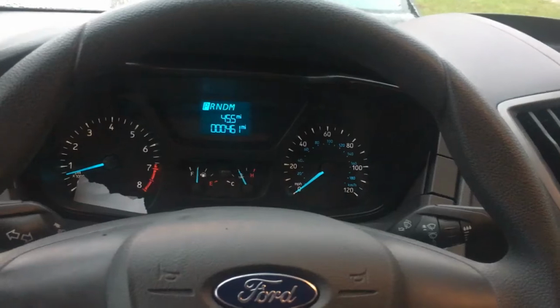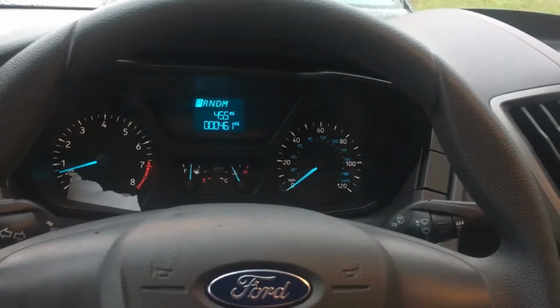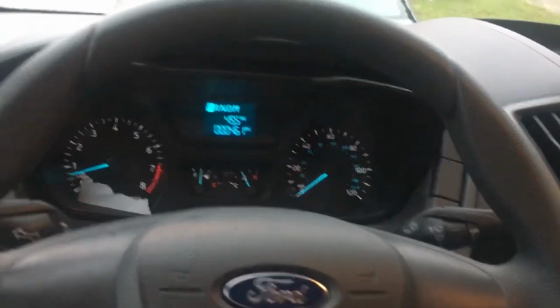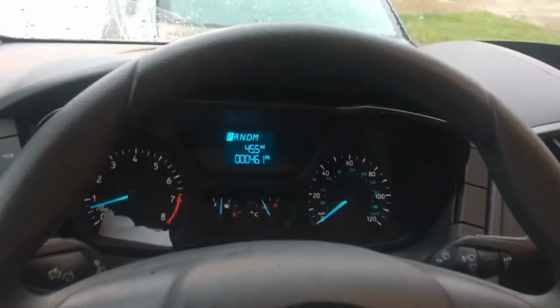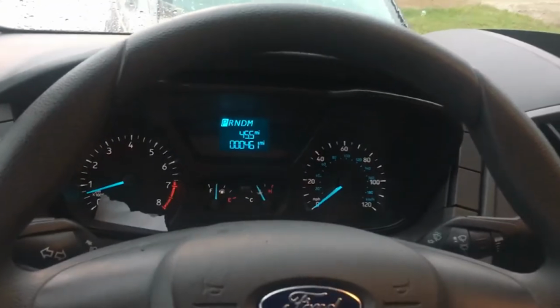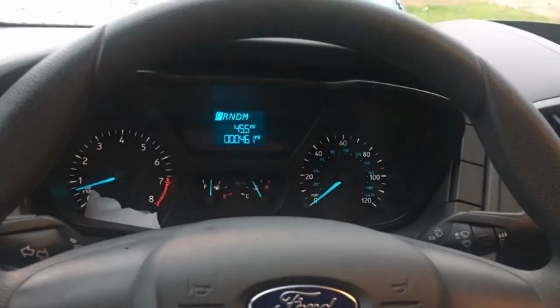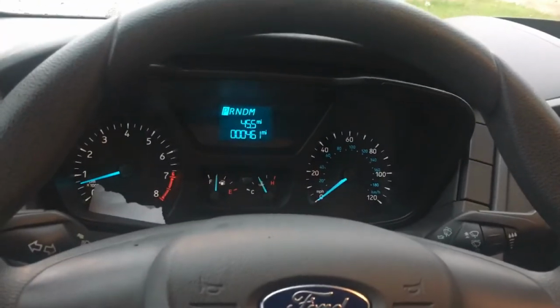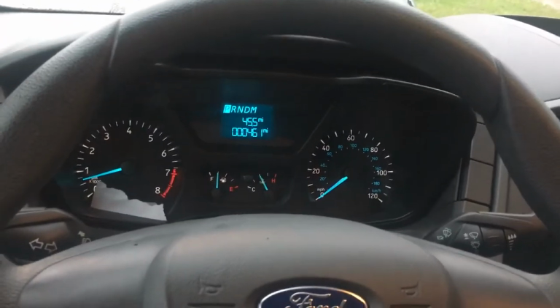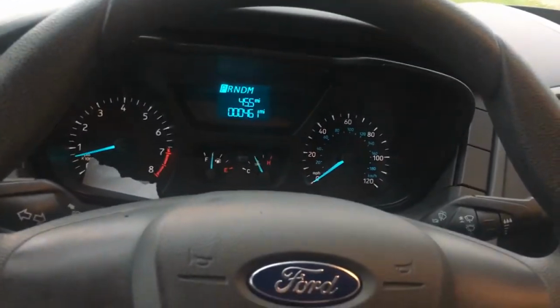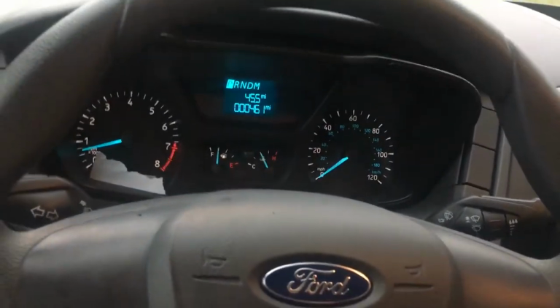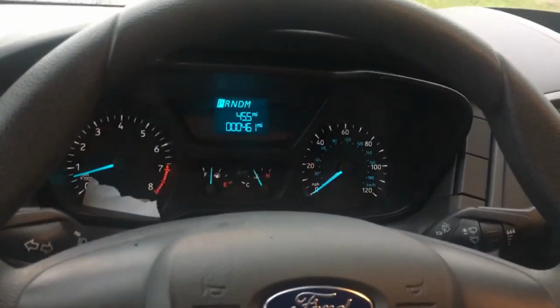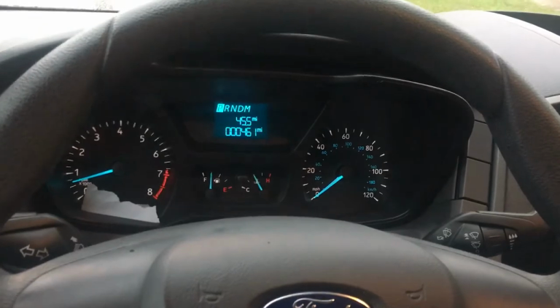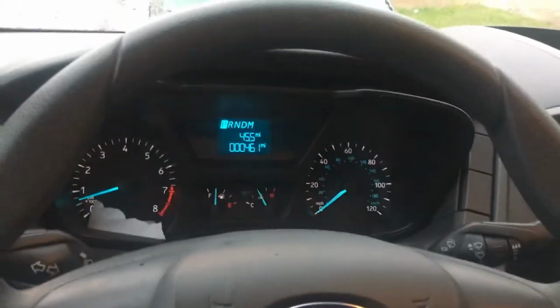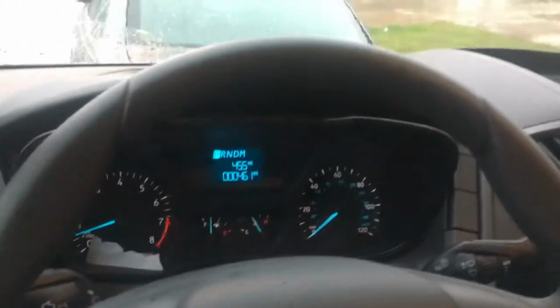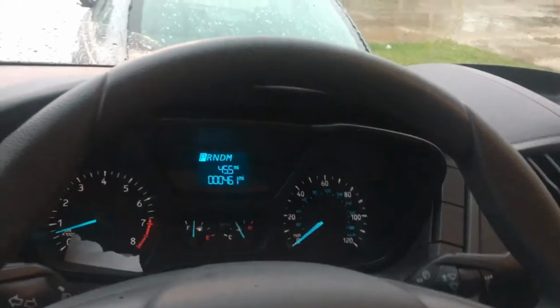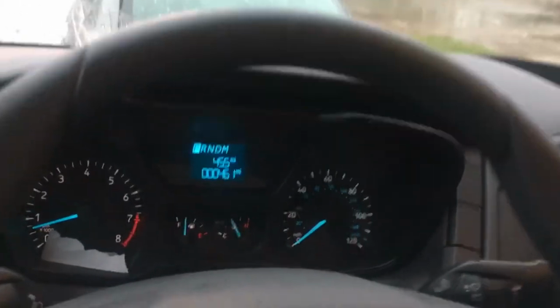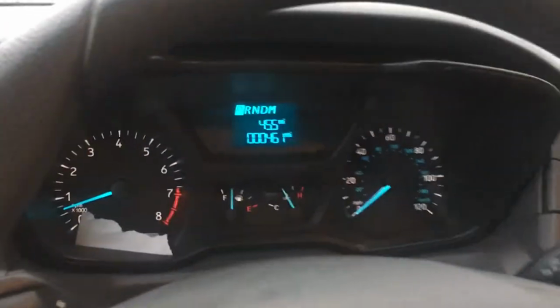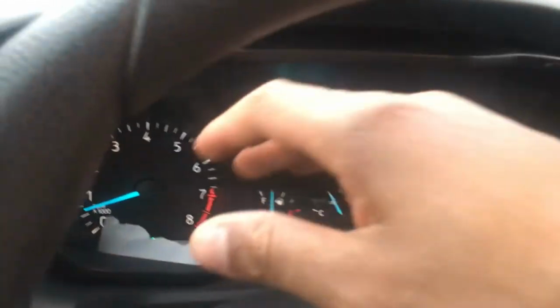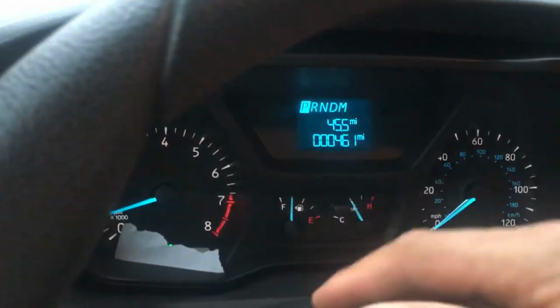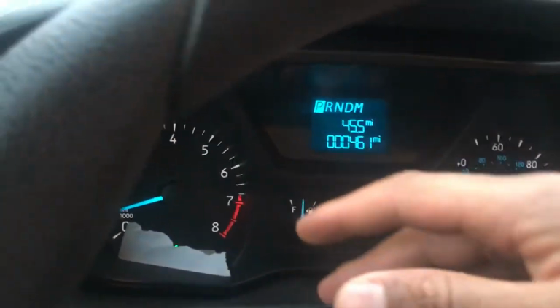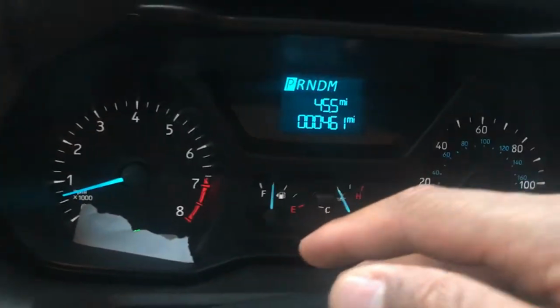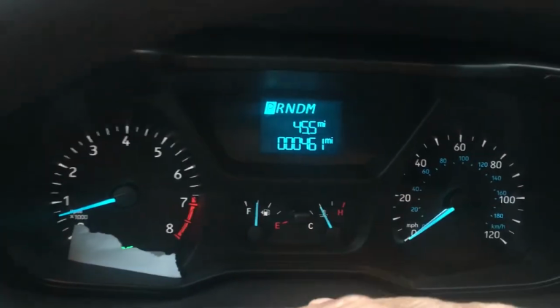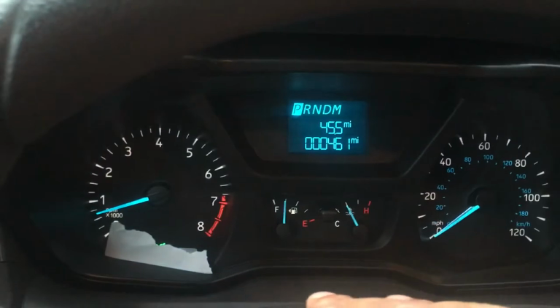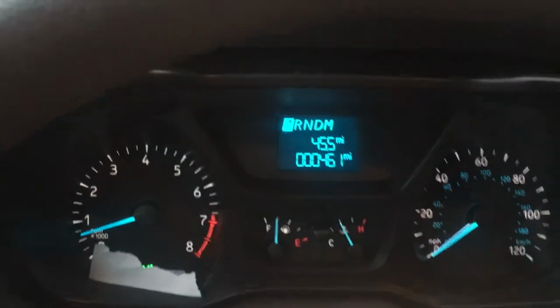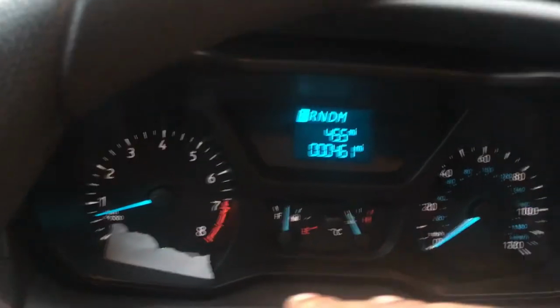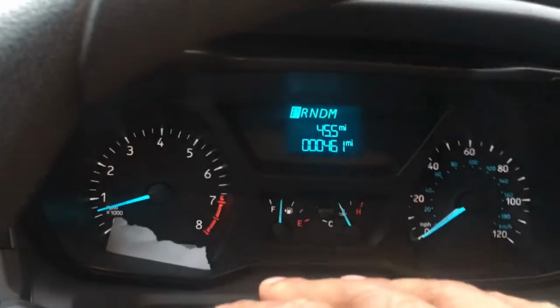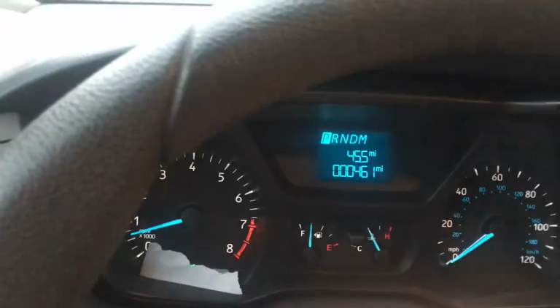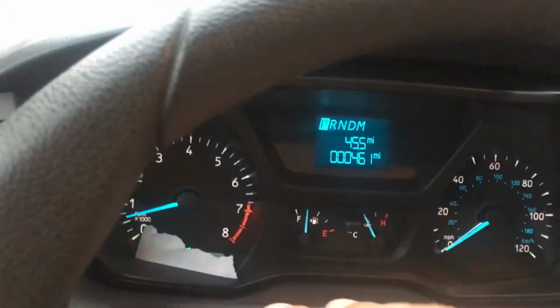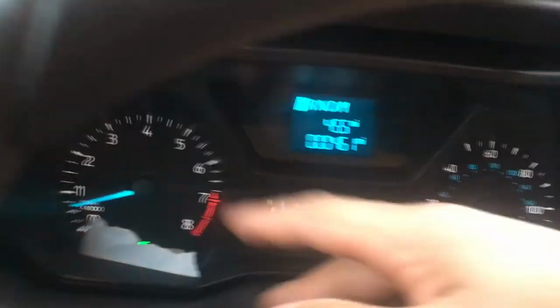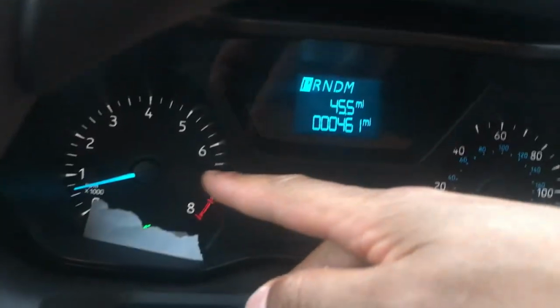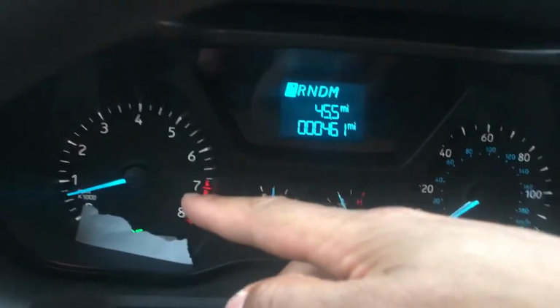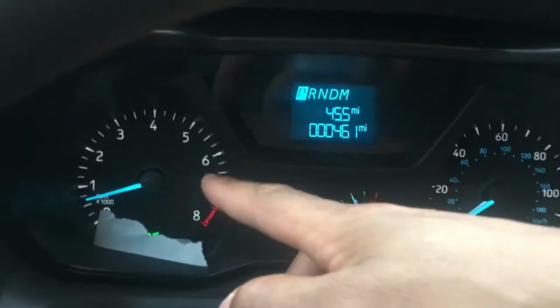This is a Ford Transit utility truck van, whatever you want to call it. Right here is the 2017 version. I'm just going to go over some of the gauges that are on the dashboard. I'm going to go over the dashboard. If you look to the left right here,